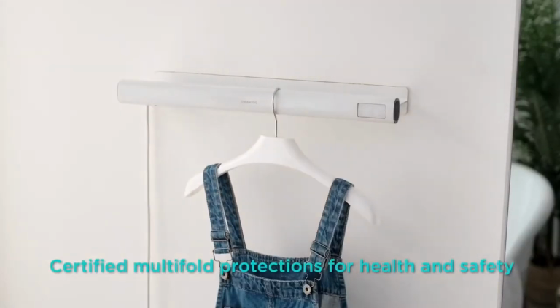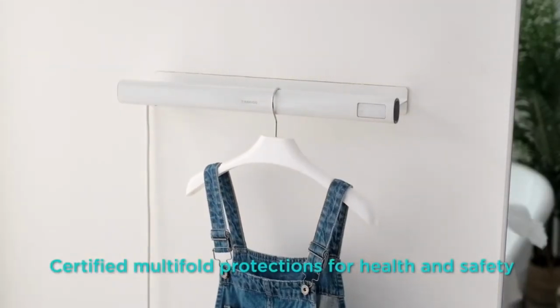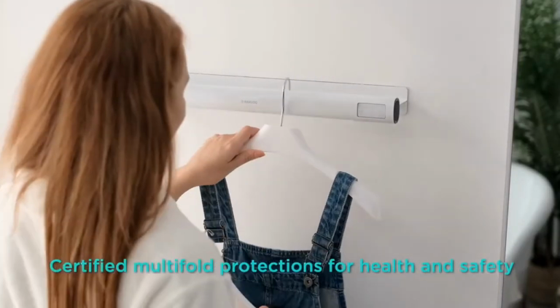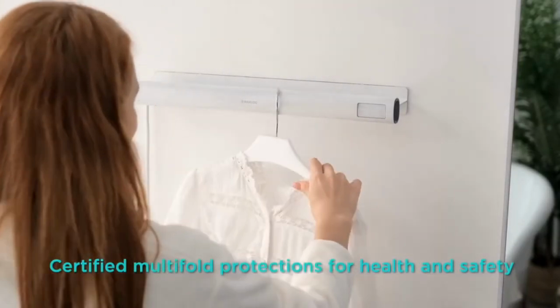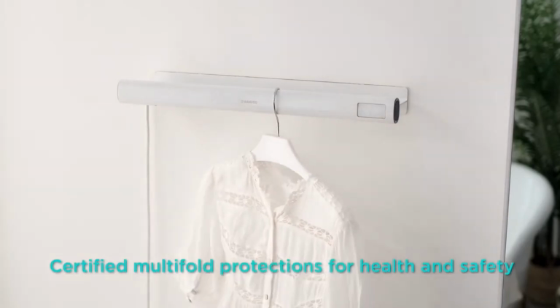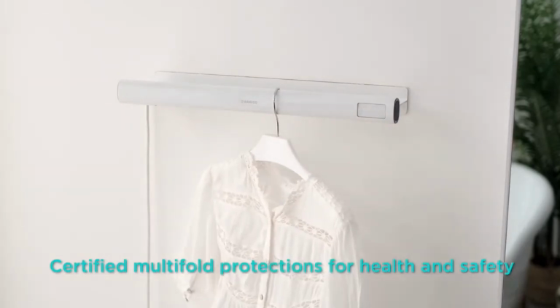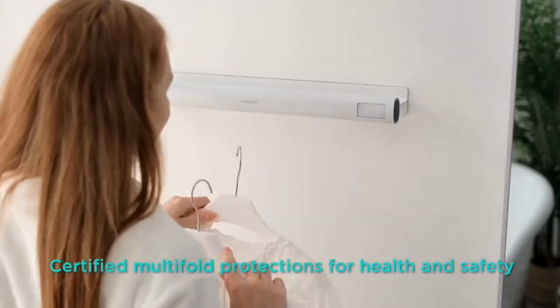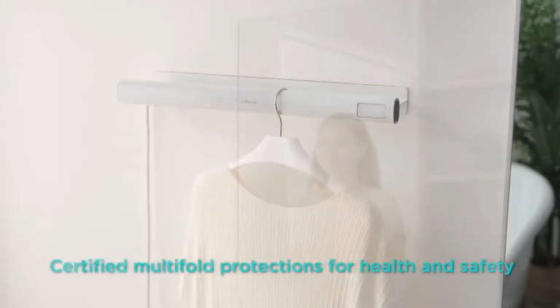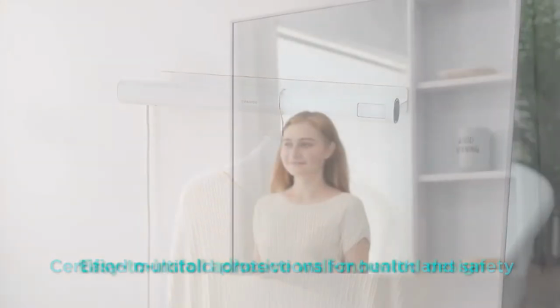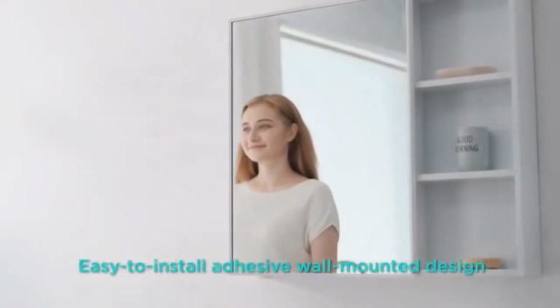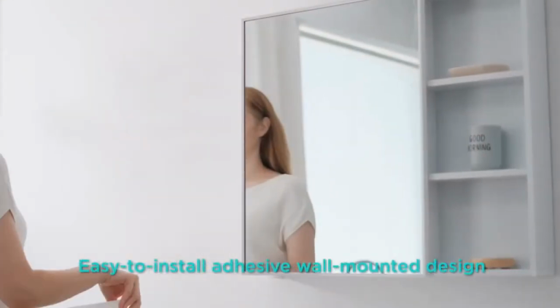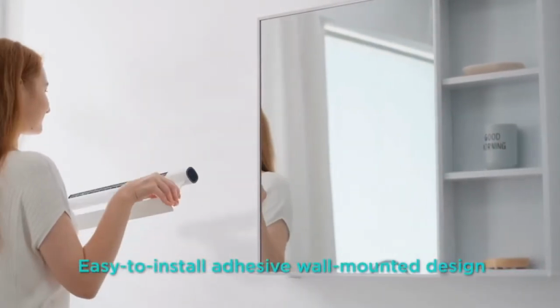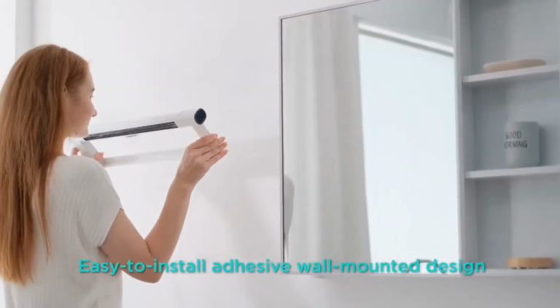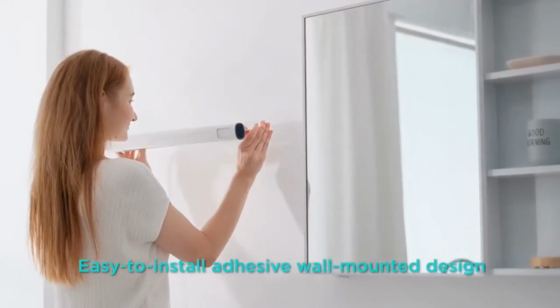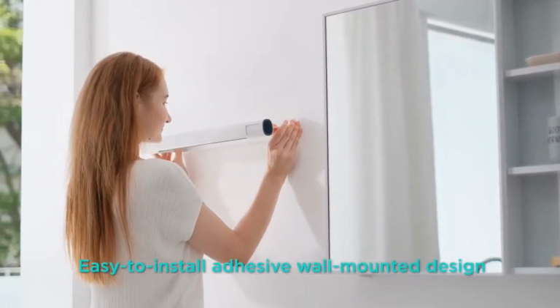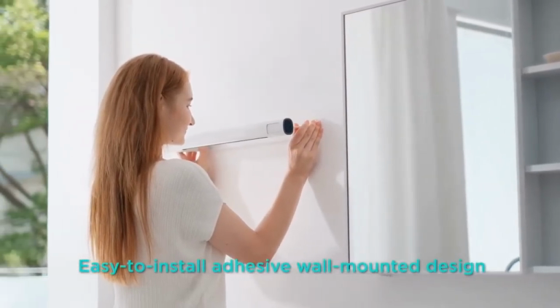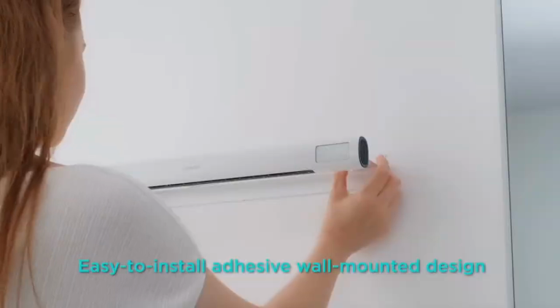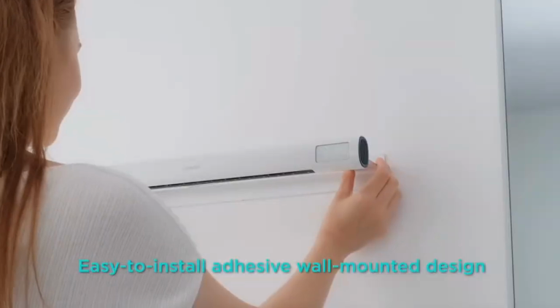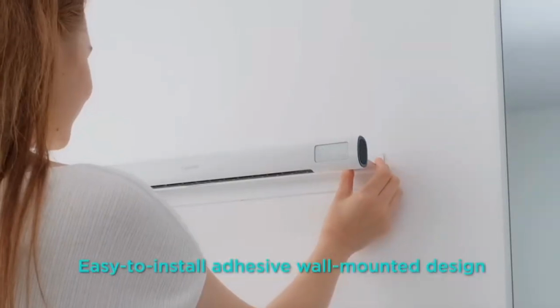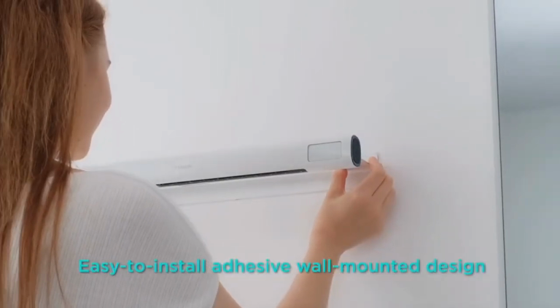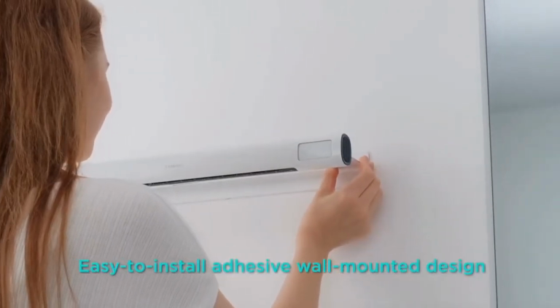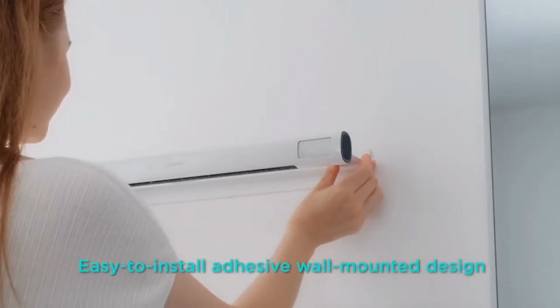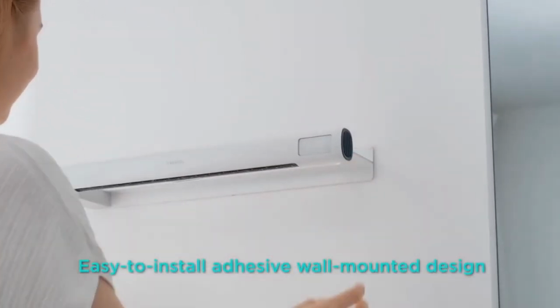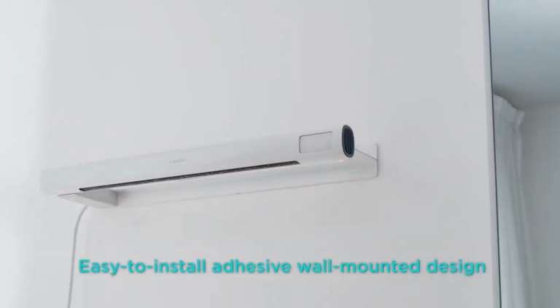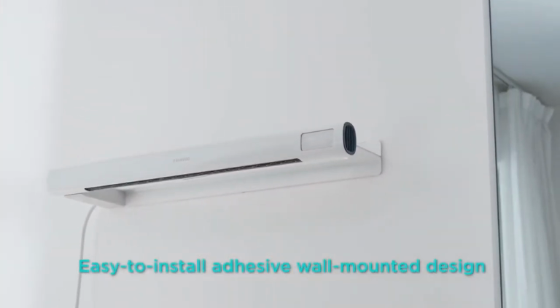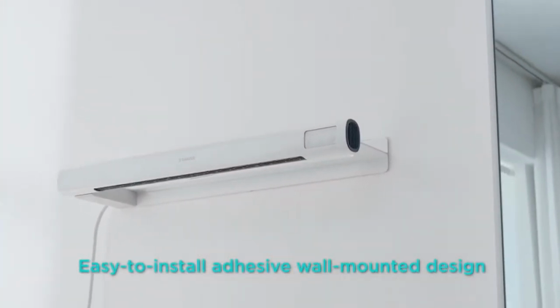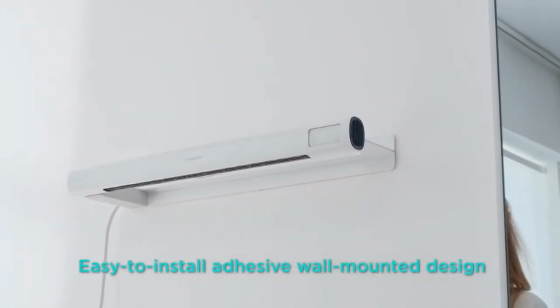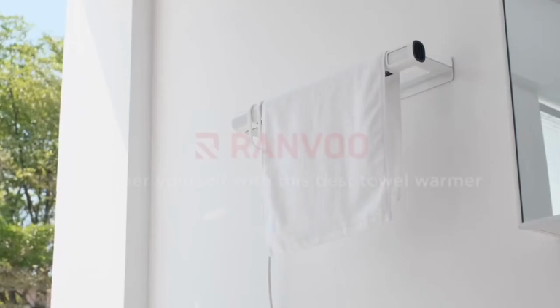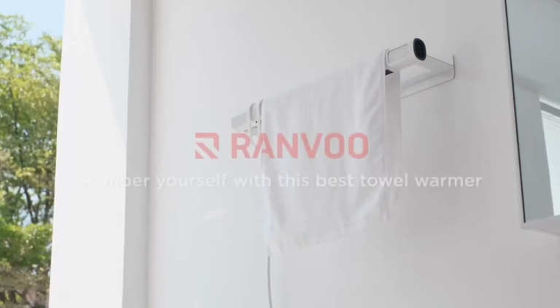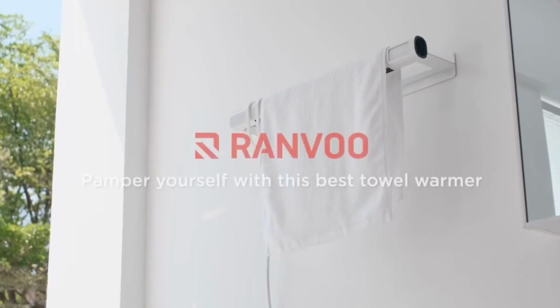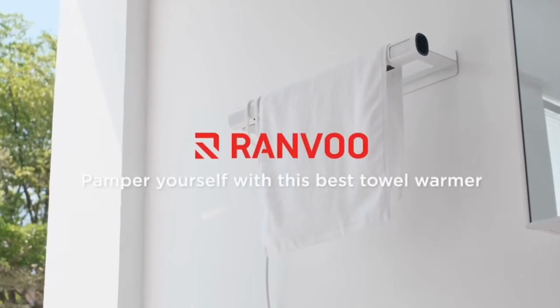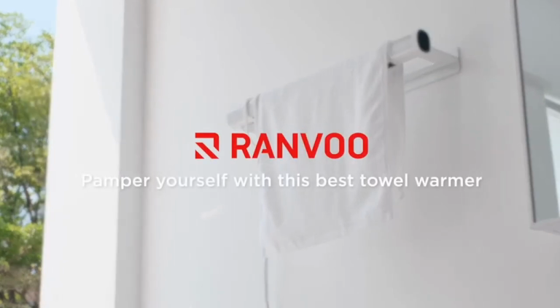Your safety is our top priority — with multiple protection features, Ranvoo is shockproof and protected against overheating. The drill-free installation makes Ranvoo extremely convenient and quick to use. Ranvoo: keep warm and stay healthy.